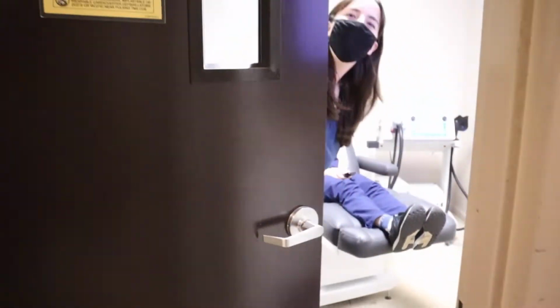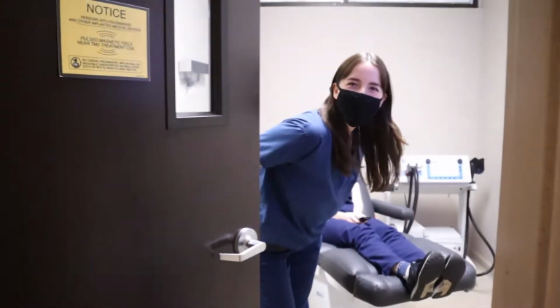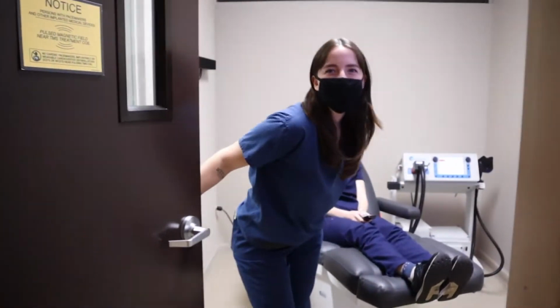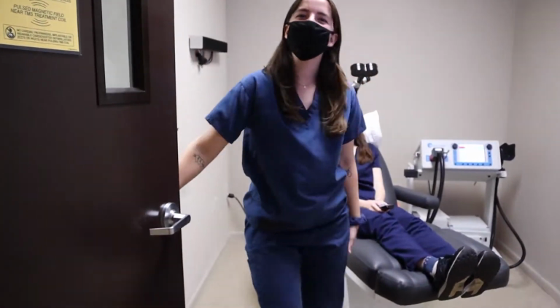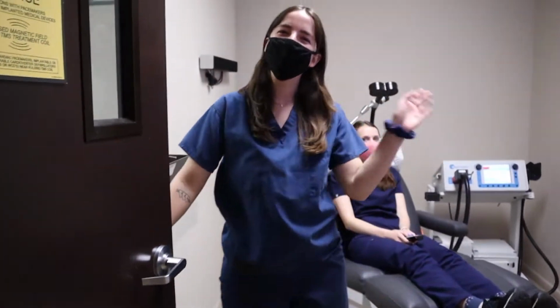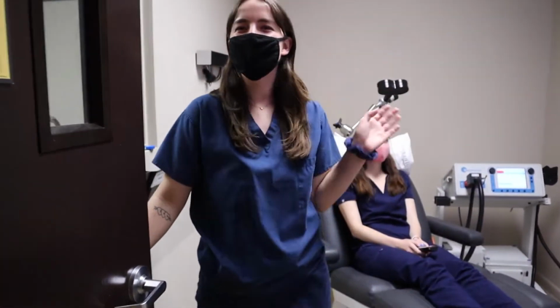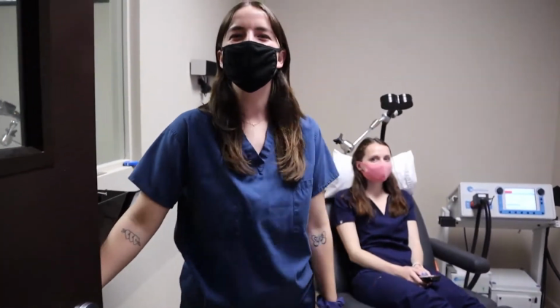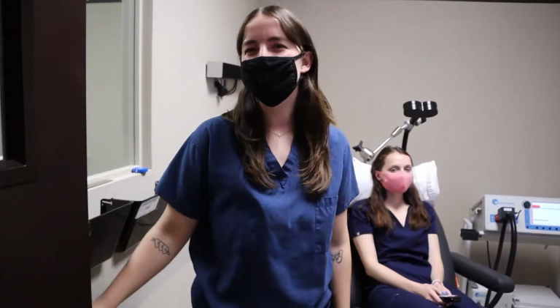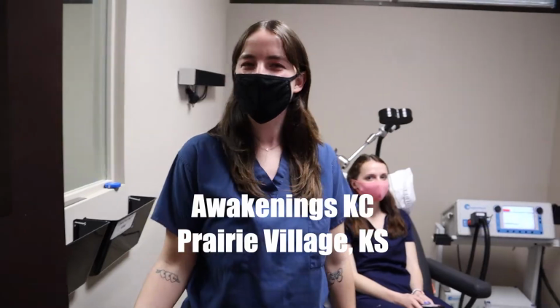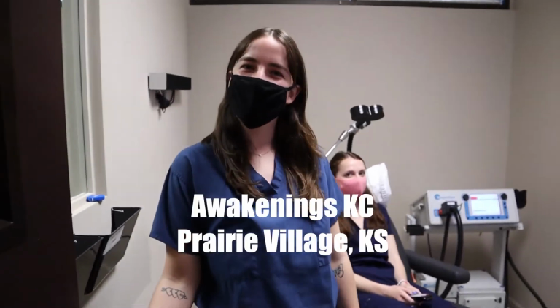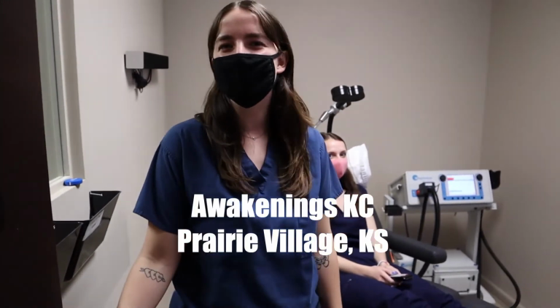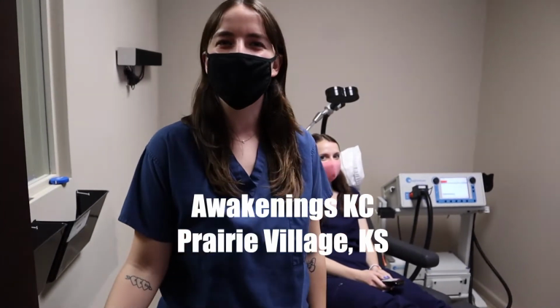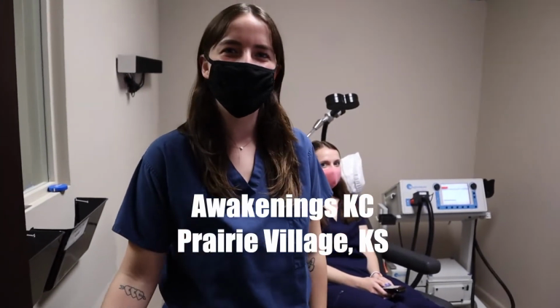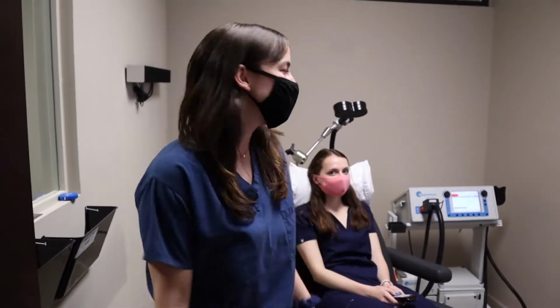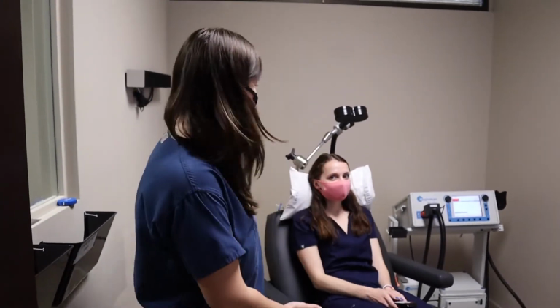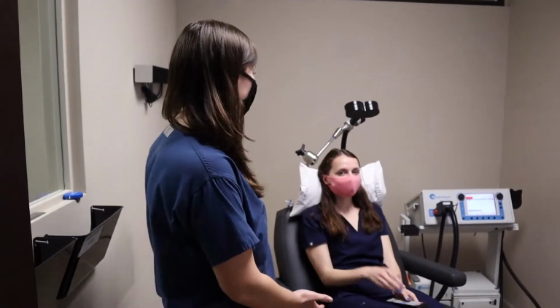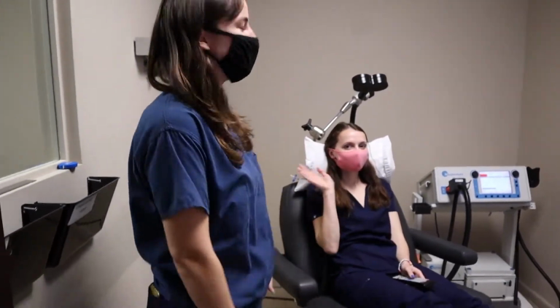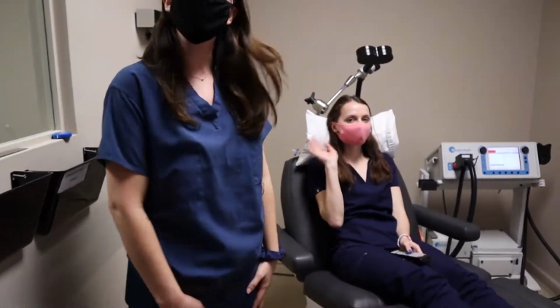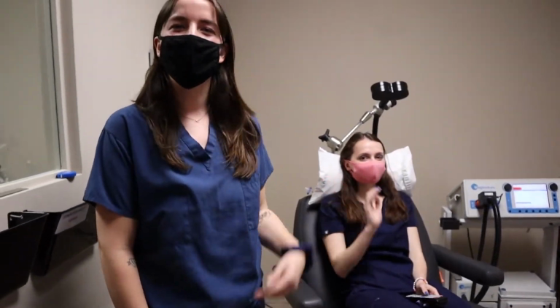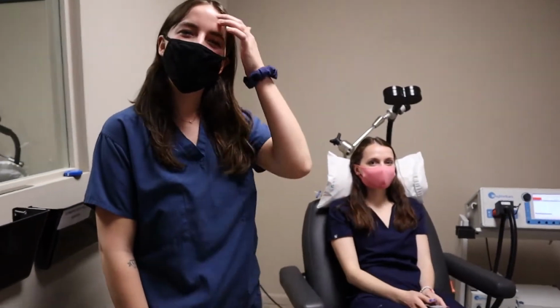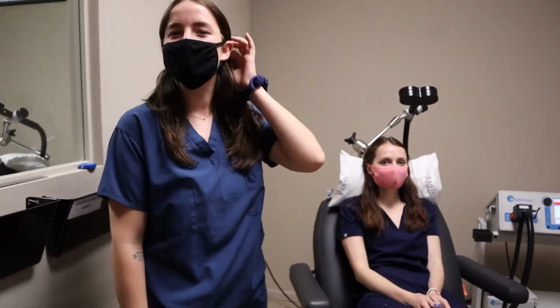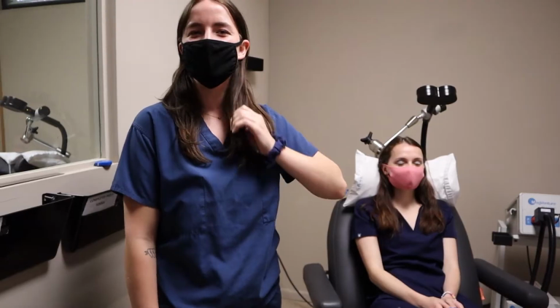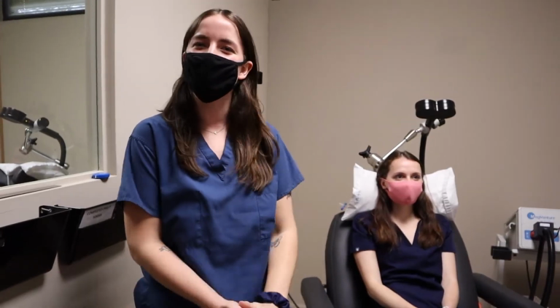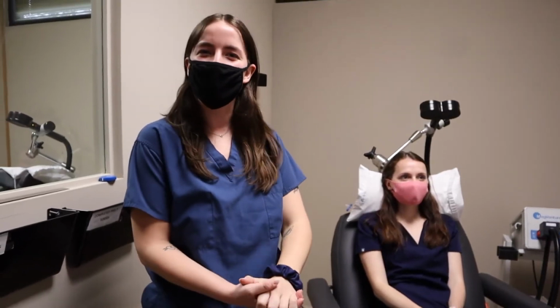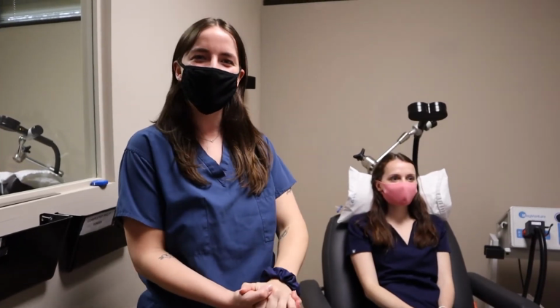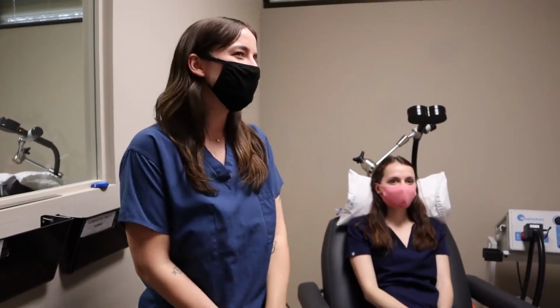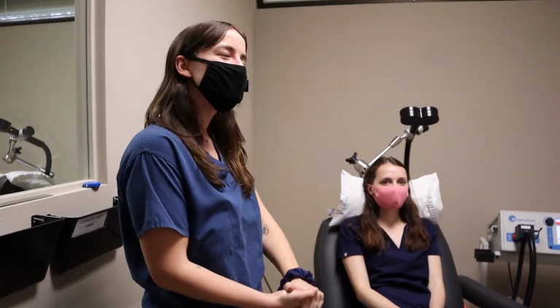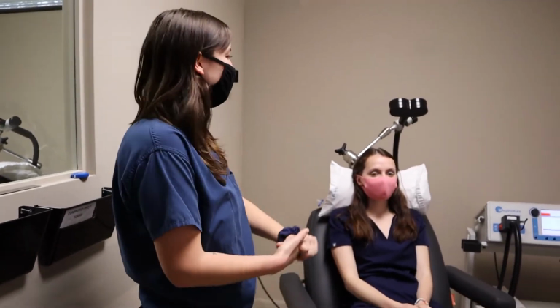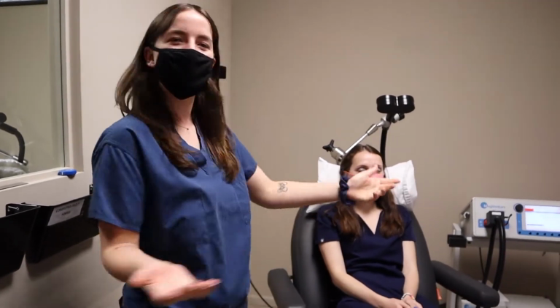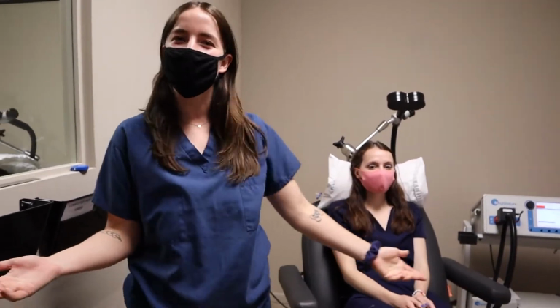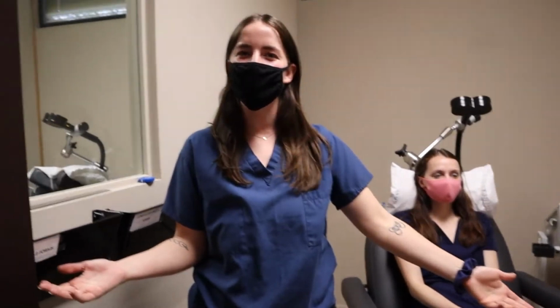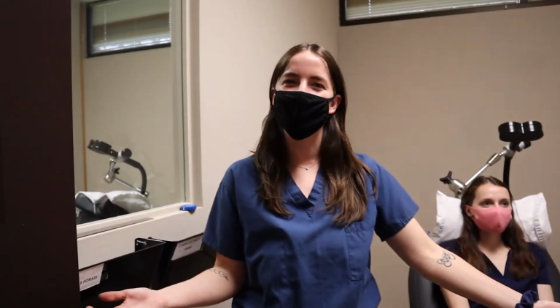Hi everyone! My name is Amara and I work here at Awakenings KC in Prairie Village, Kansas, and this is my colleague Amelia. We both are TMS technicians here at Awakenings and we just wanted to kind of show you around our TMS room.